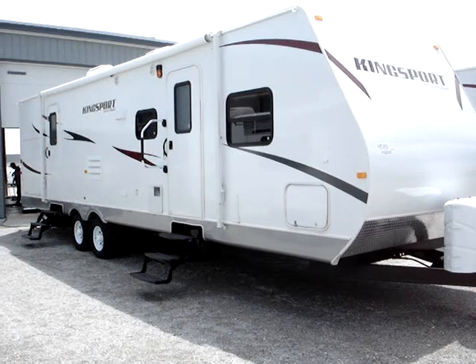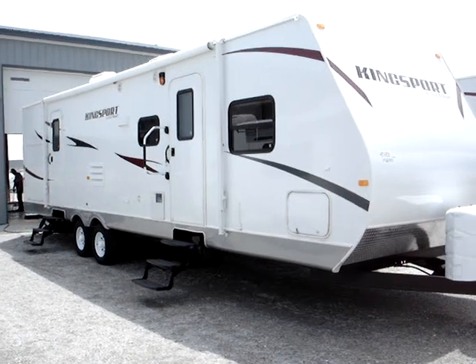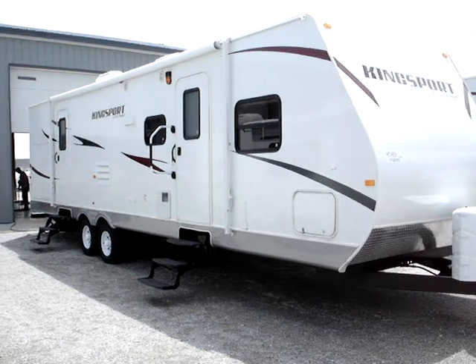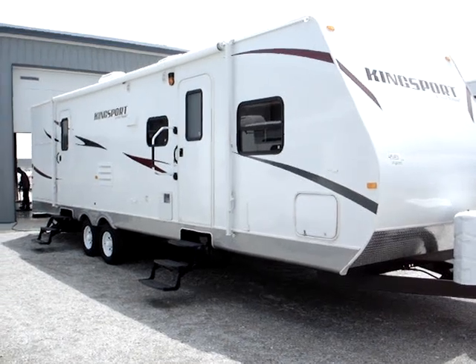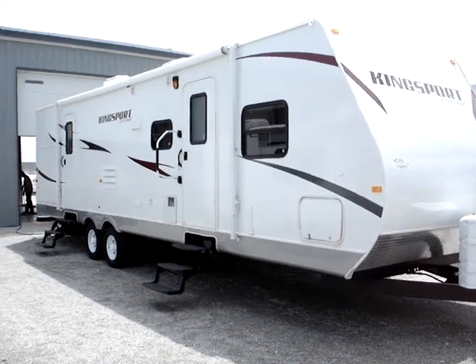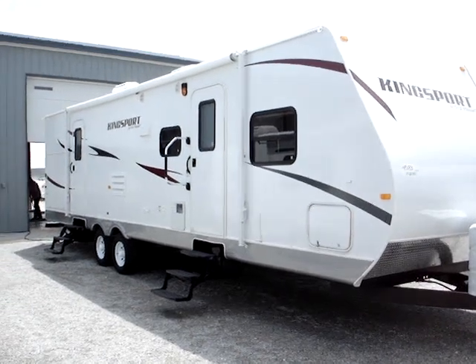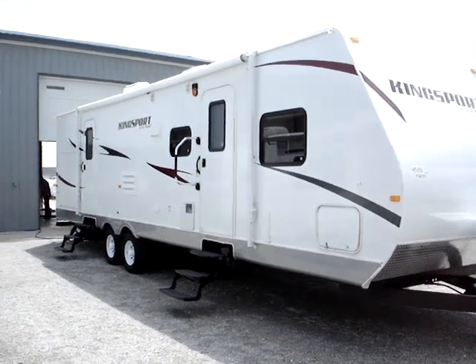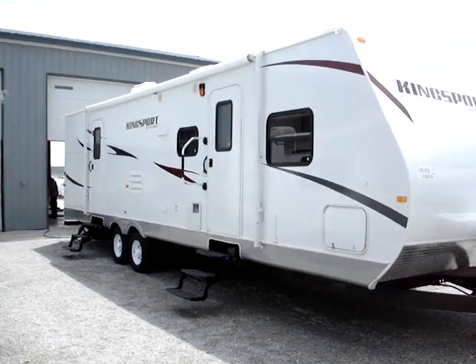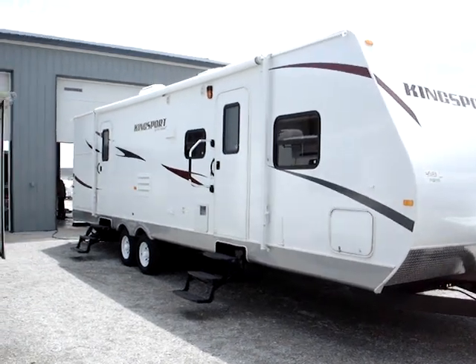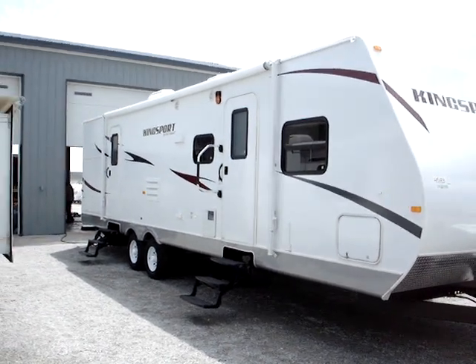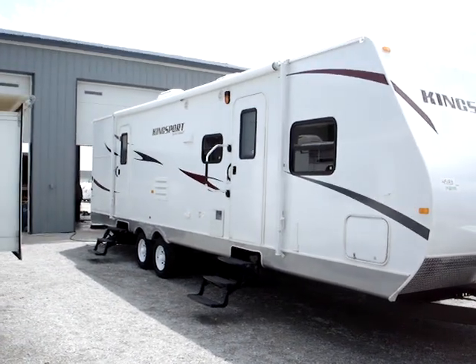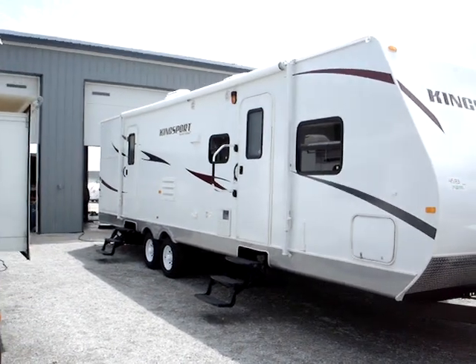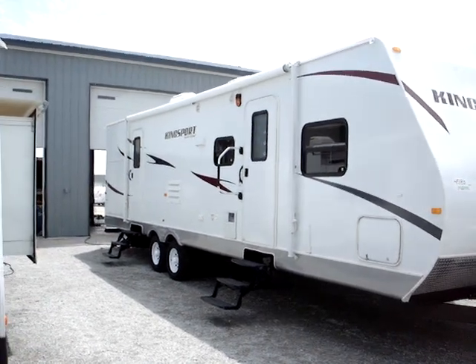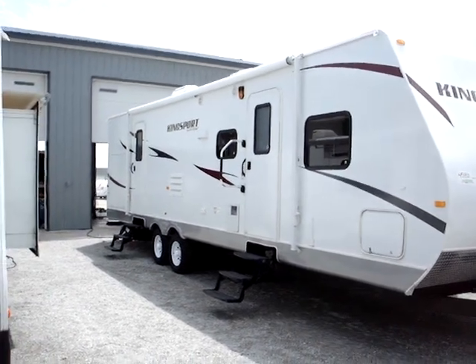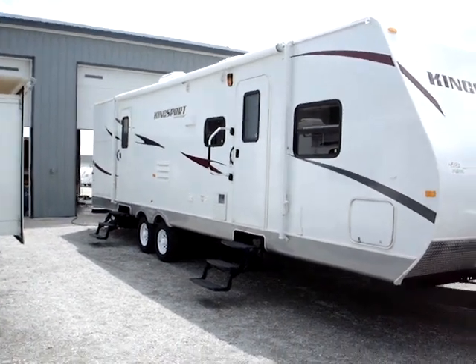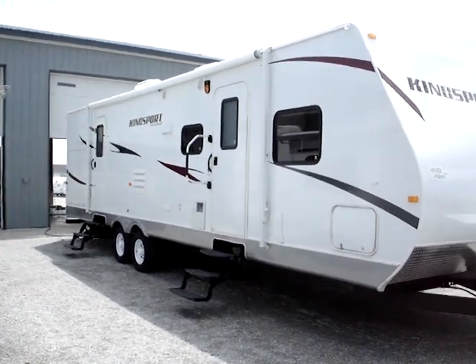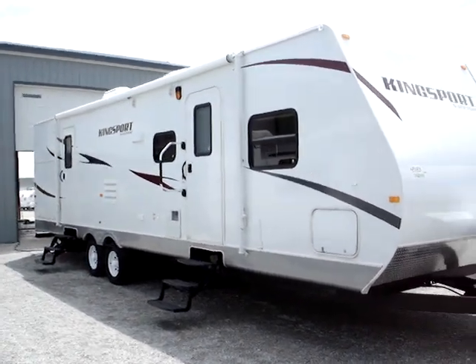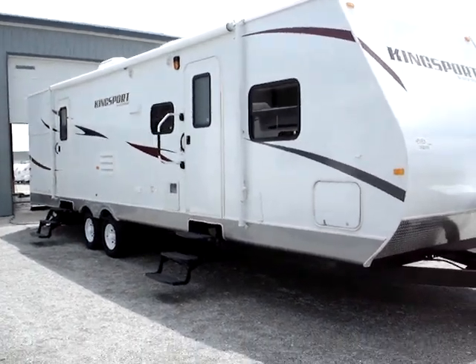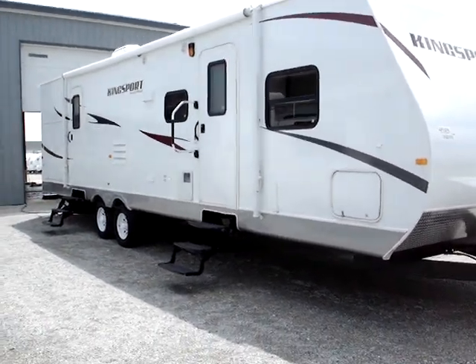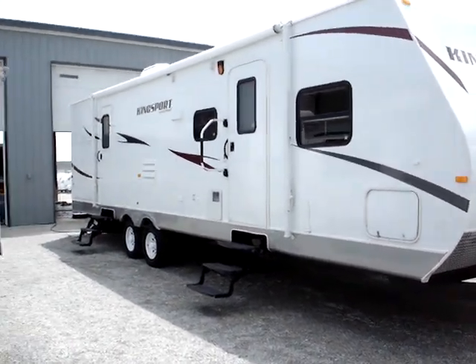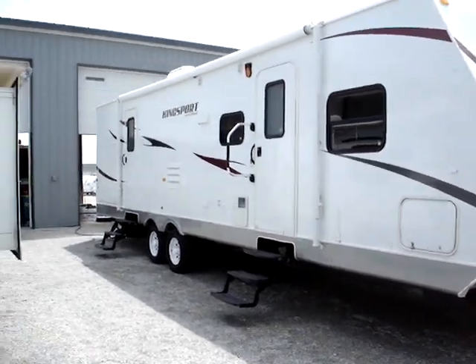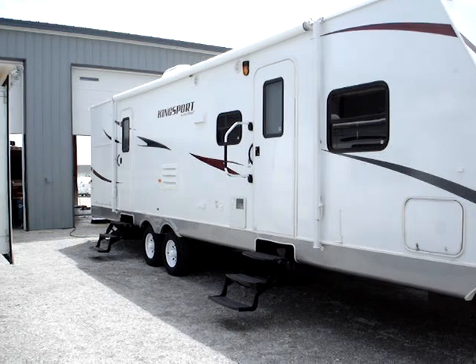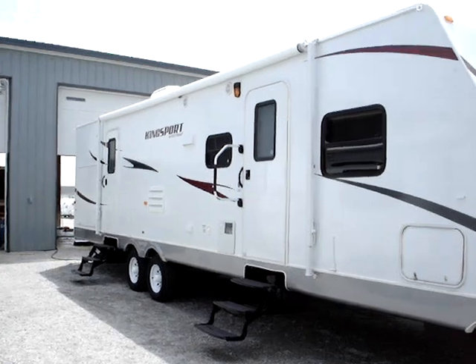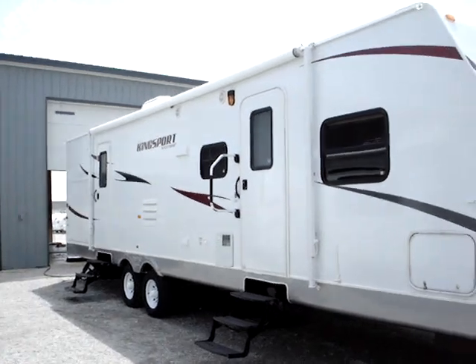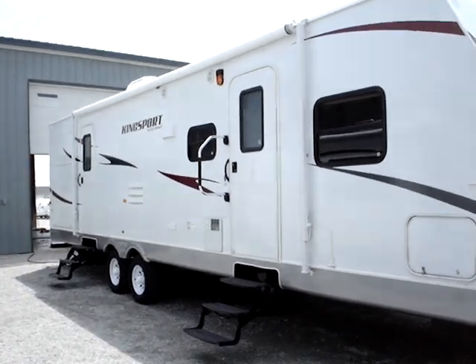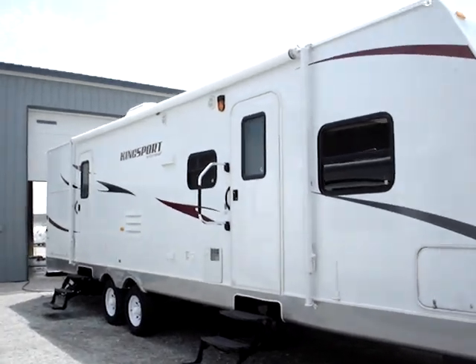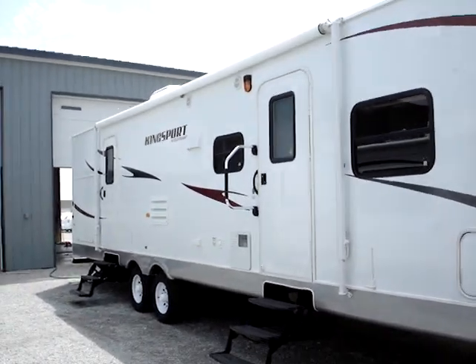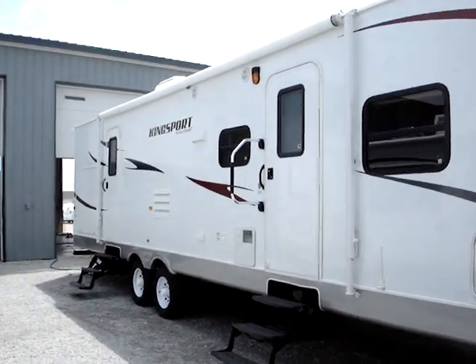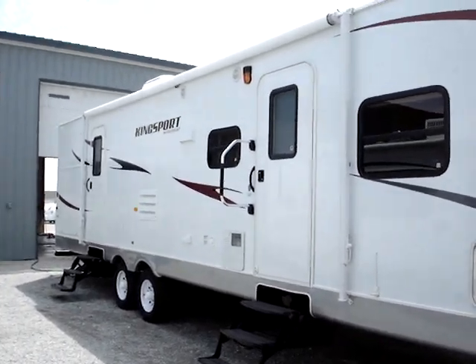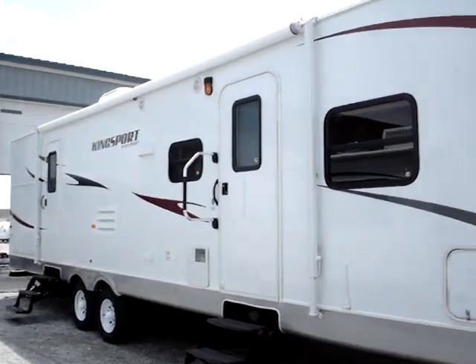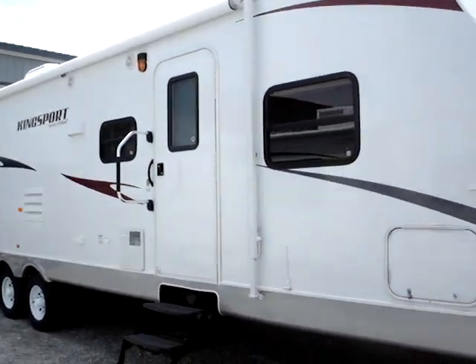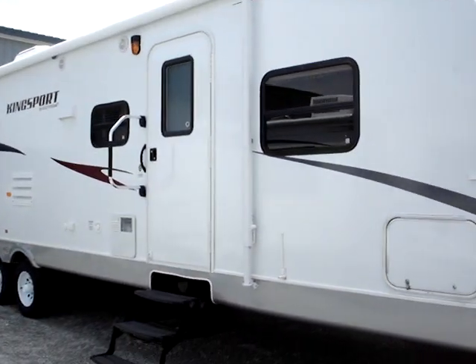This is a 2011 Kingsport model number 321TBS, manufactured by Gulfstream. This presentation is brought to you by Terry Fraser's RV Center in Eldridge, Iowa.